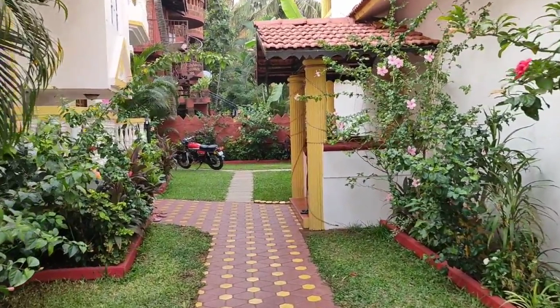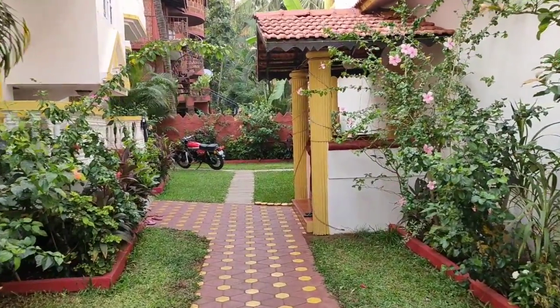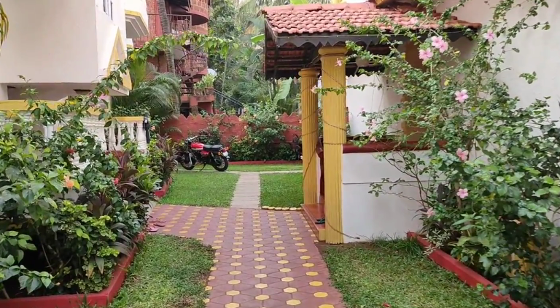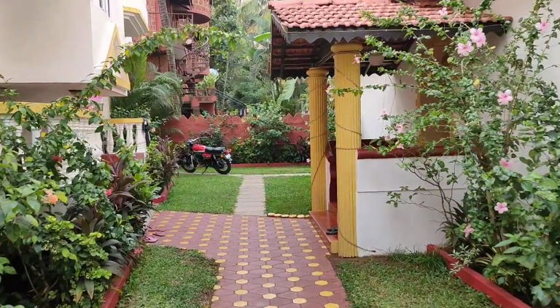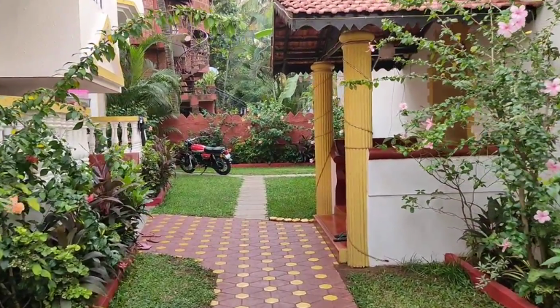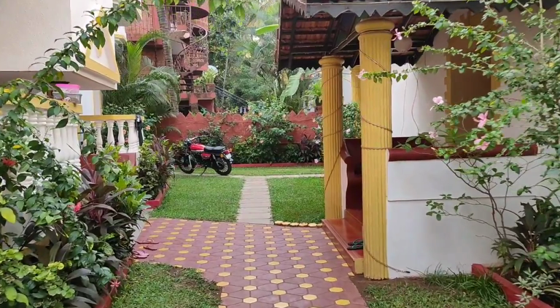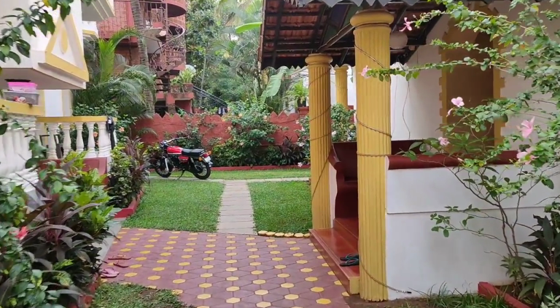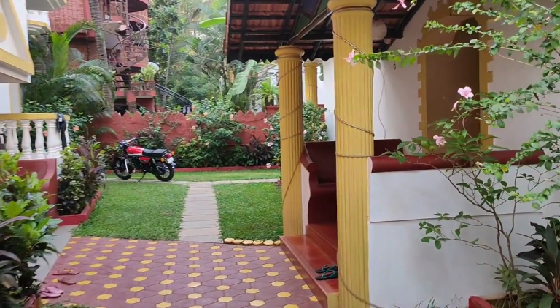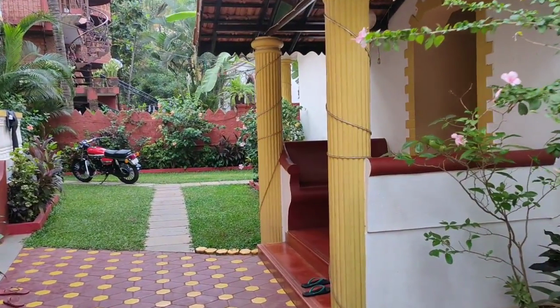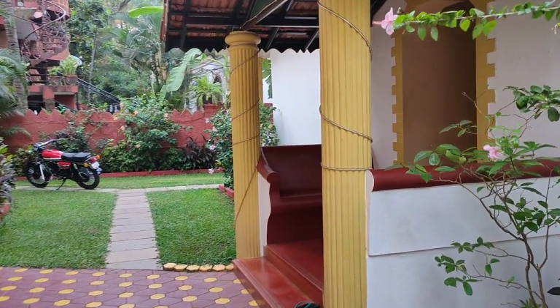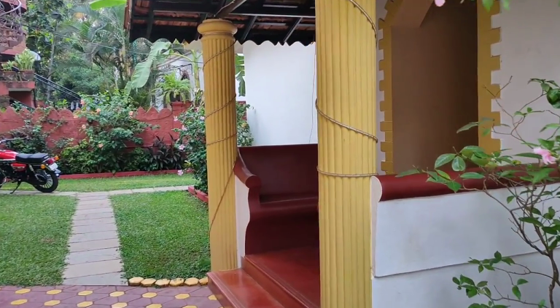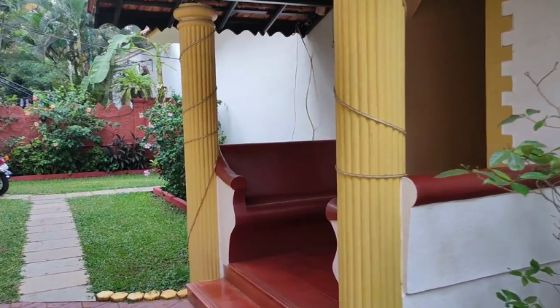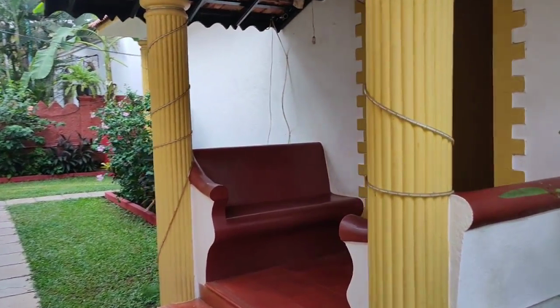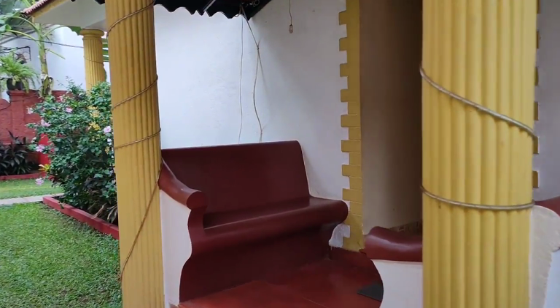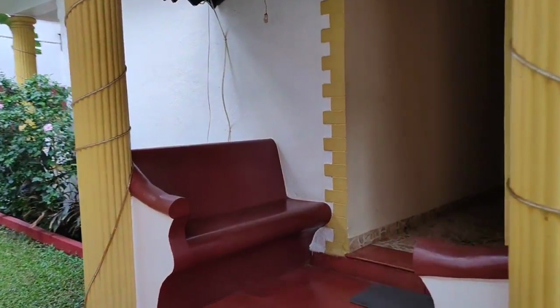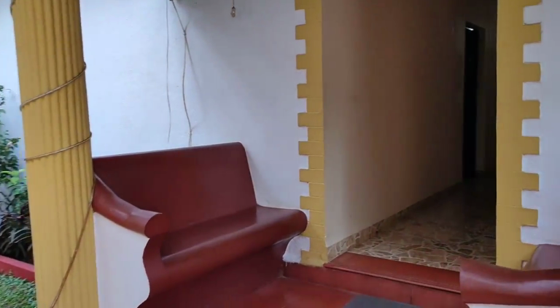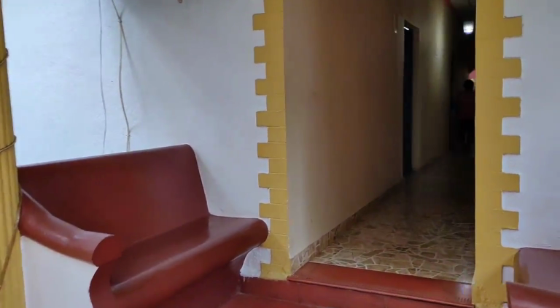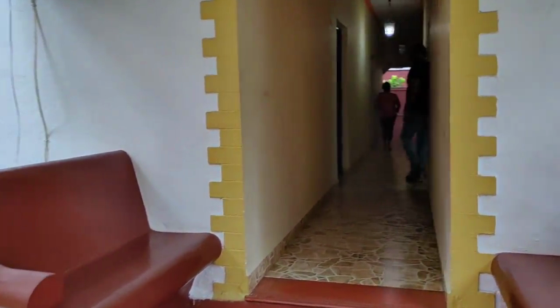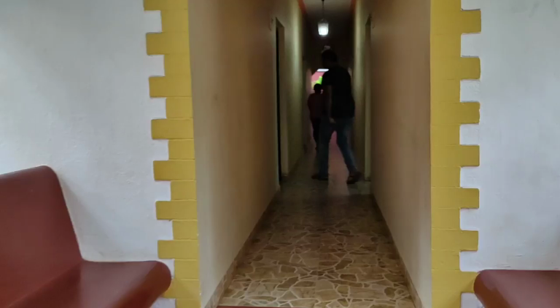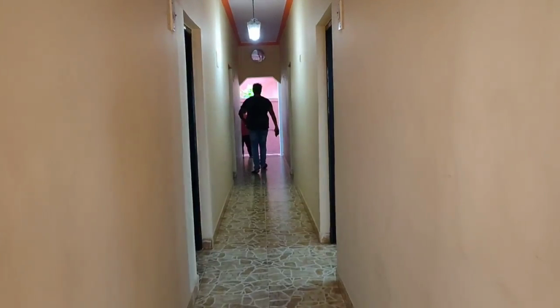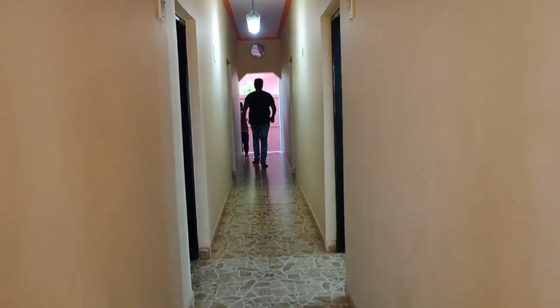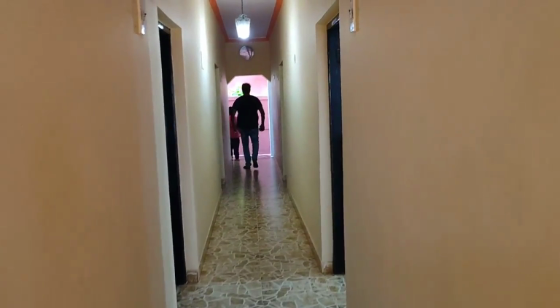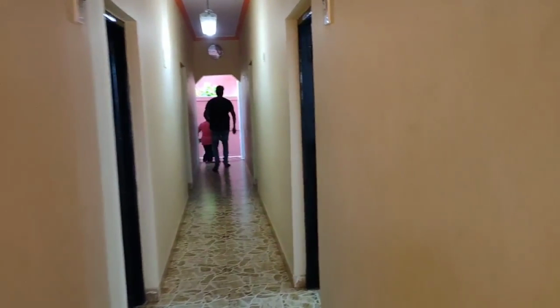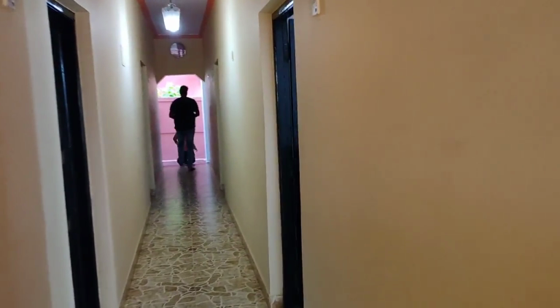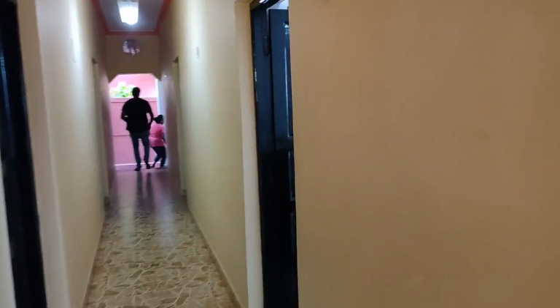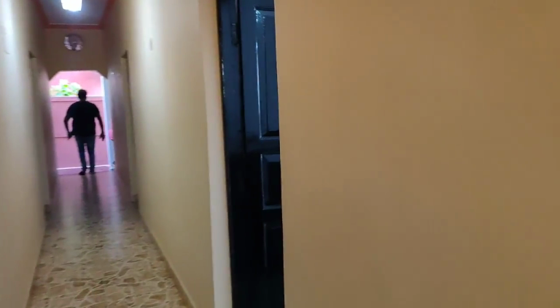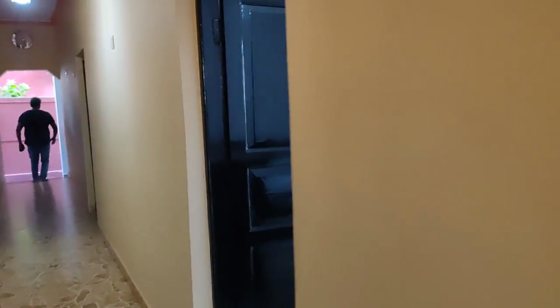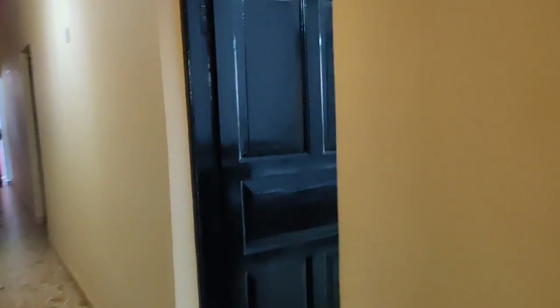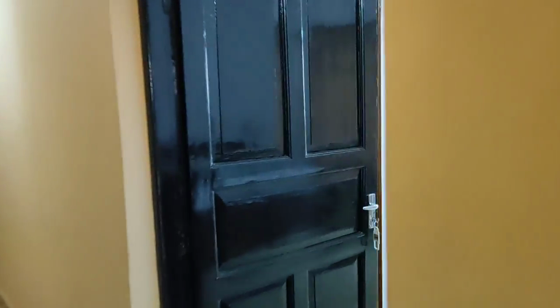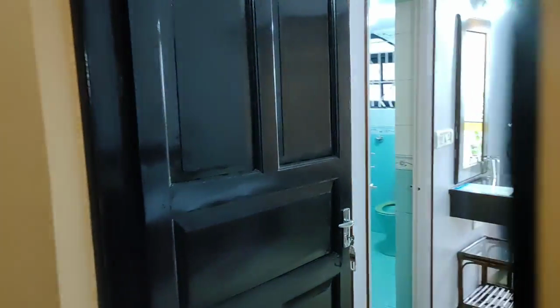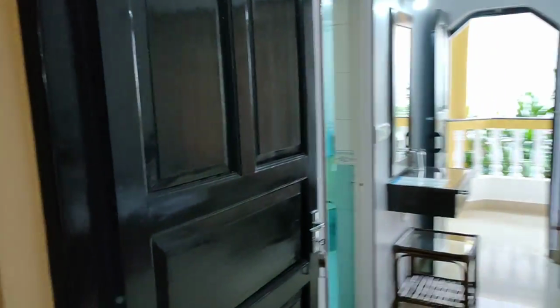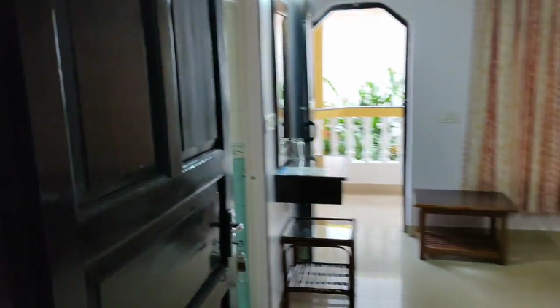I'll tell you the prices at the end. On the right side on this floor there is a non-AC room - let's enter and check it out.